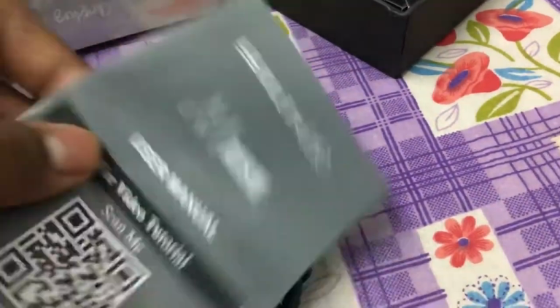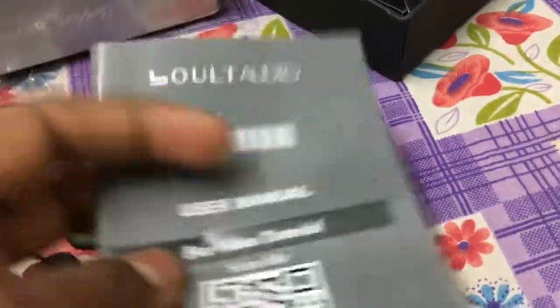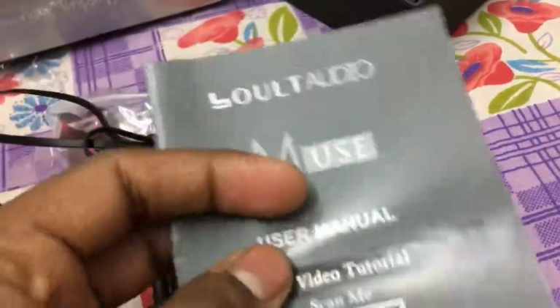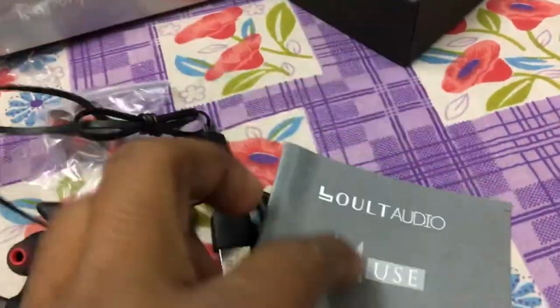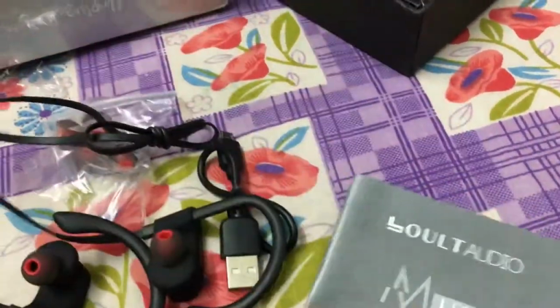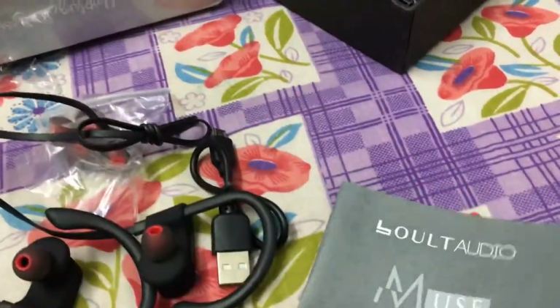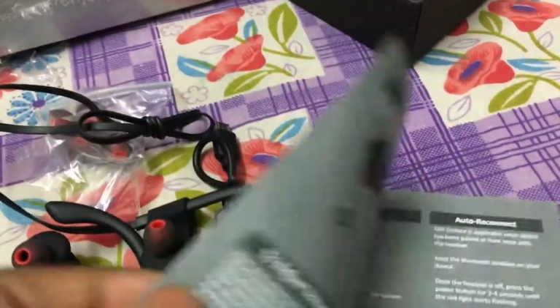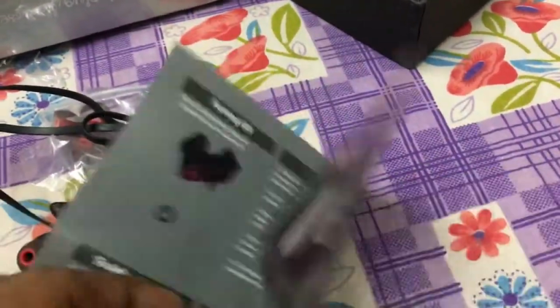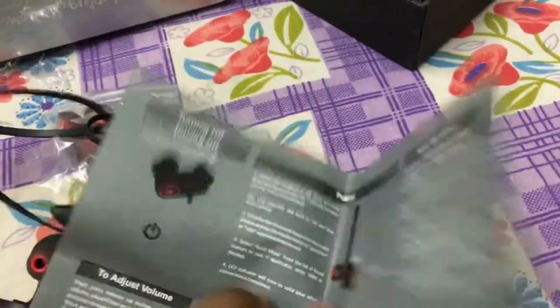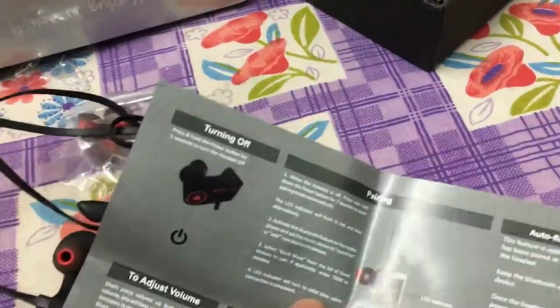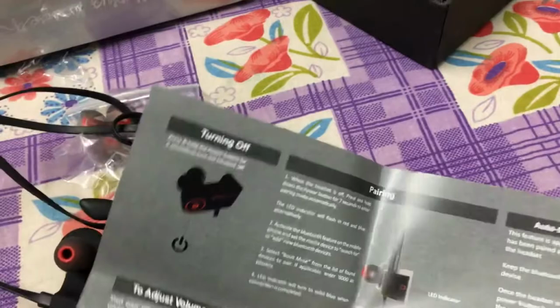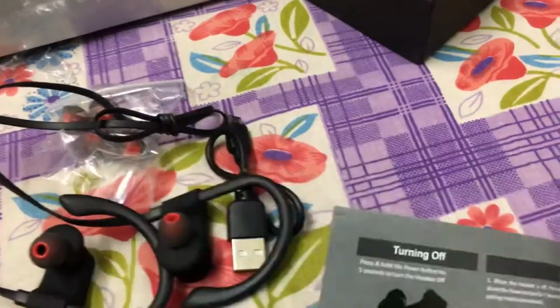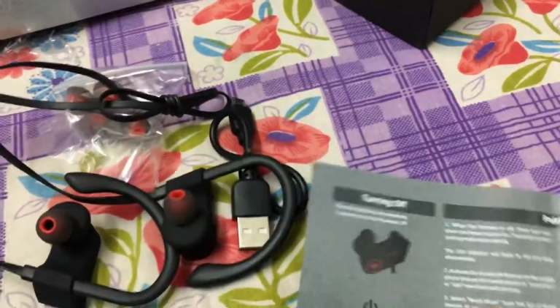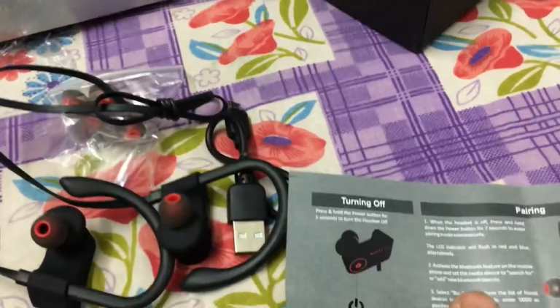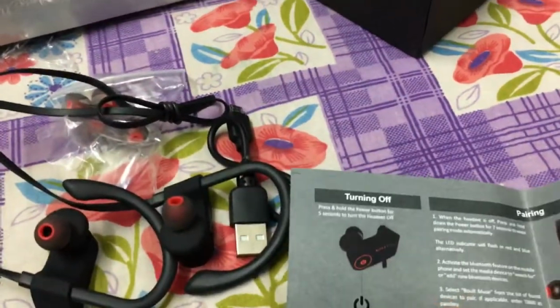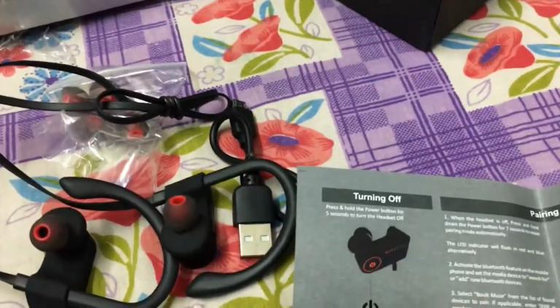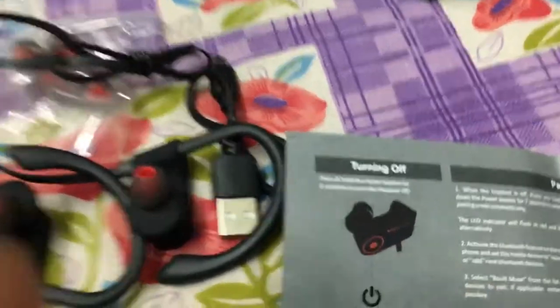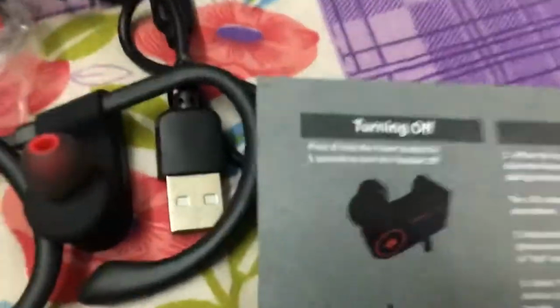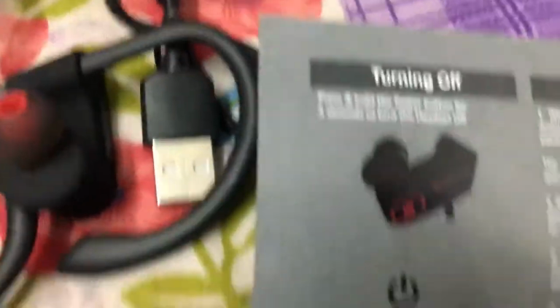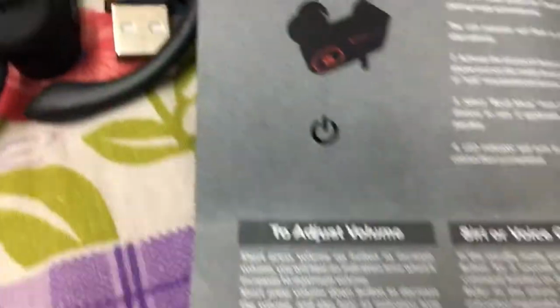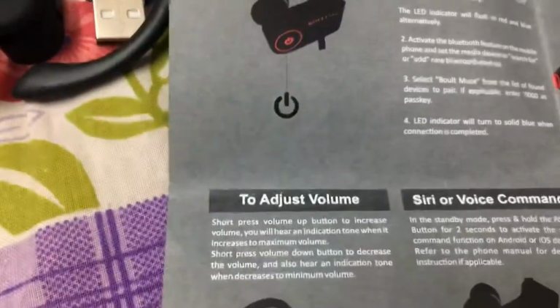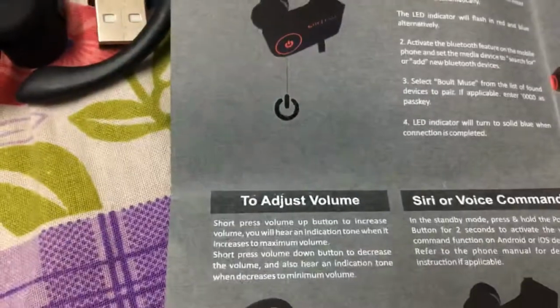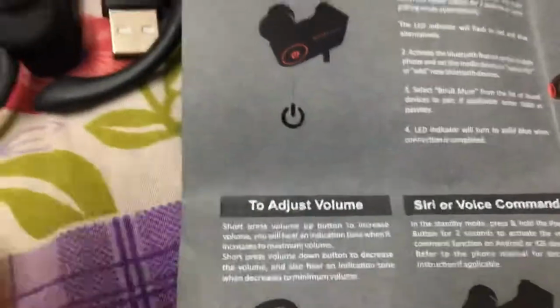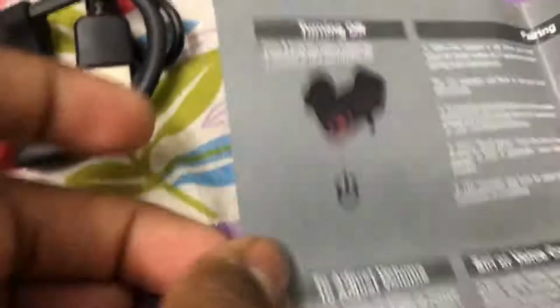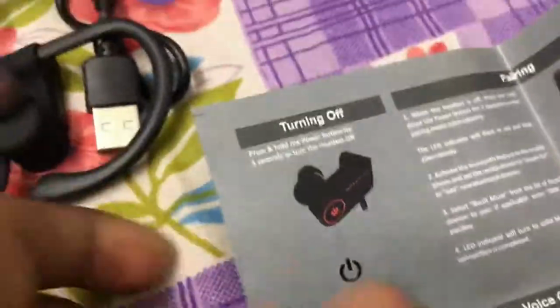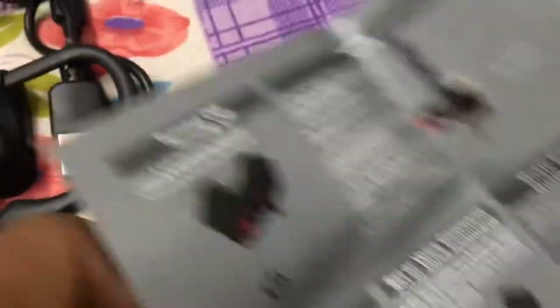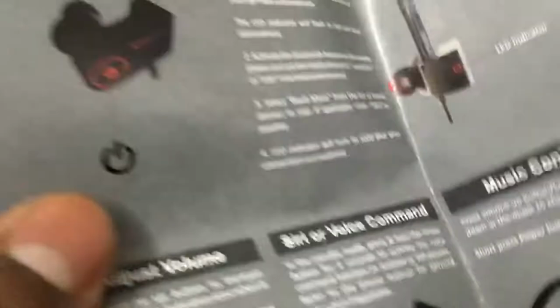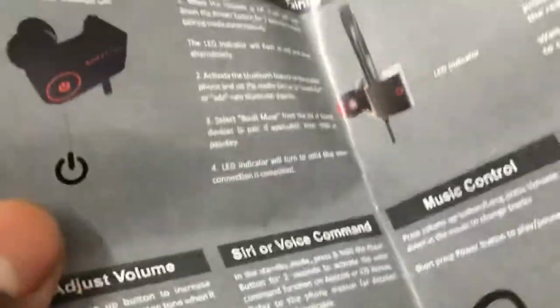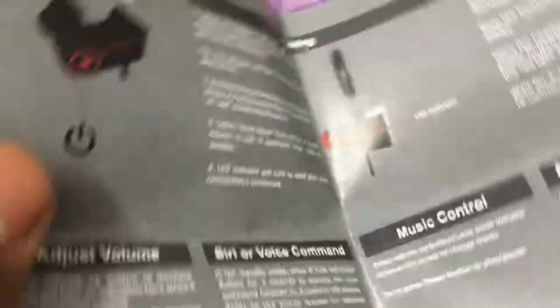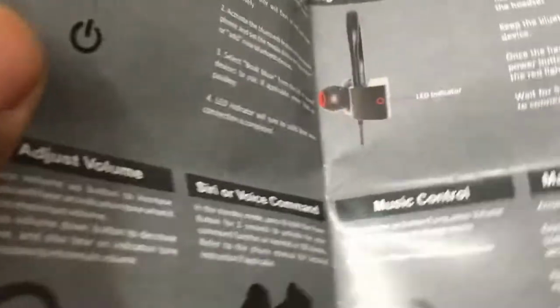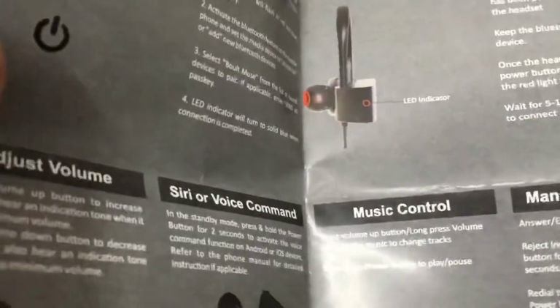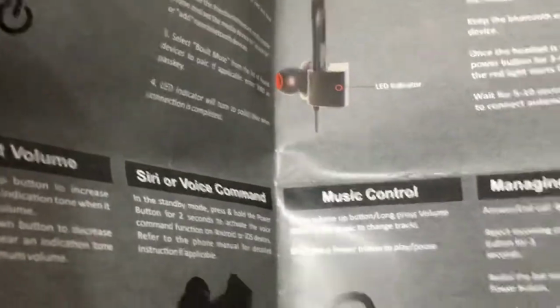Oh, this one is a user manual — how to turn off, how to adjust the volume, and pairing about it.